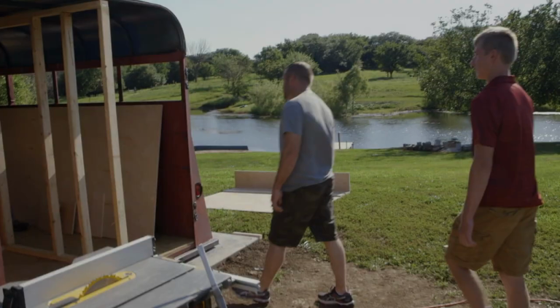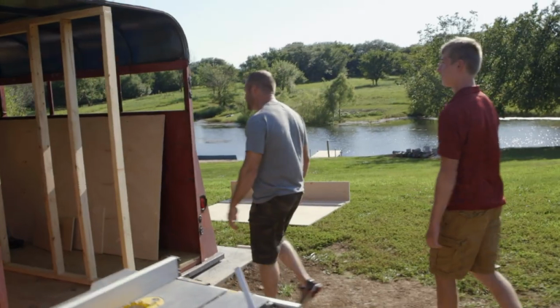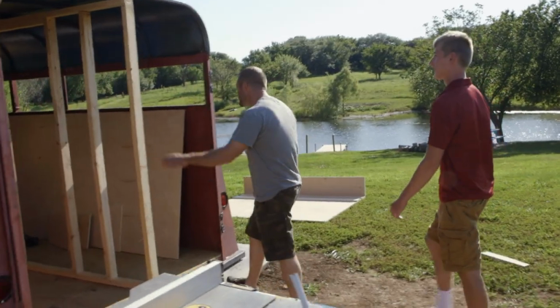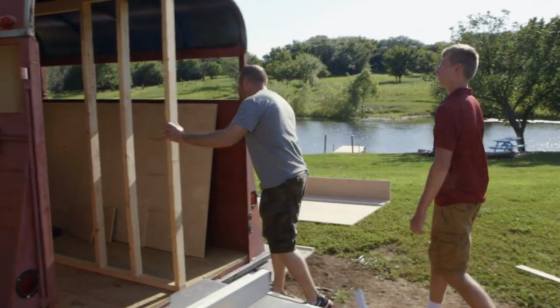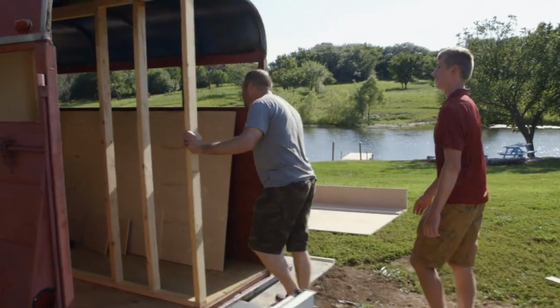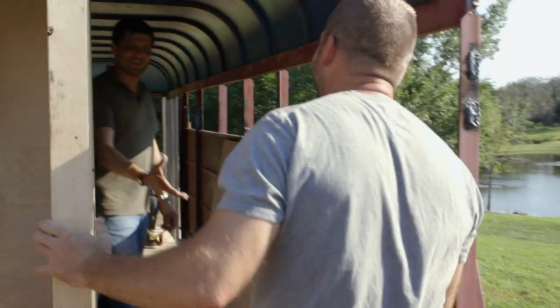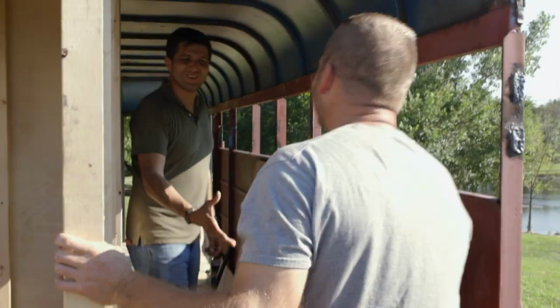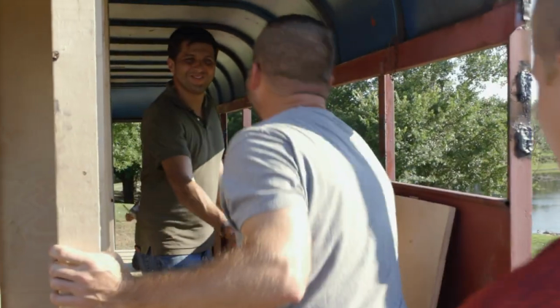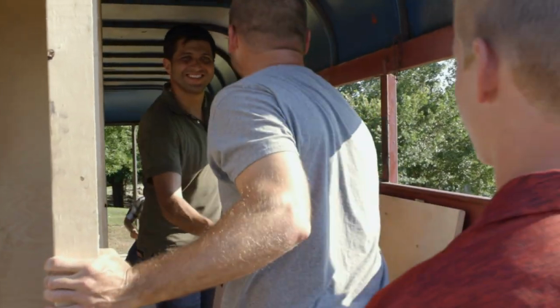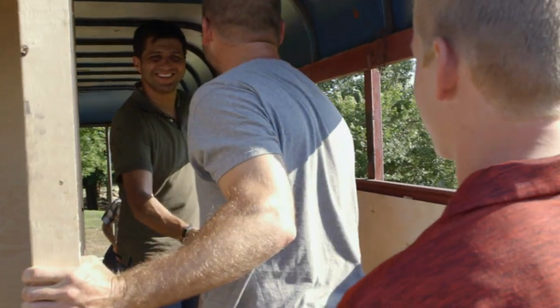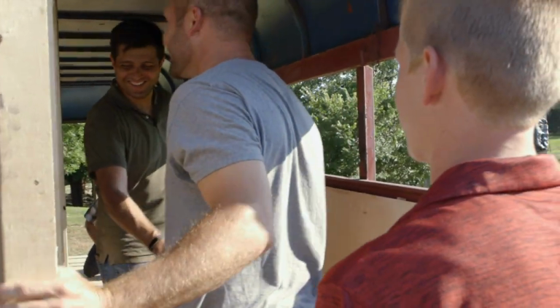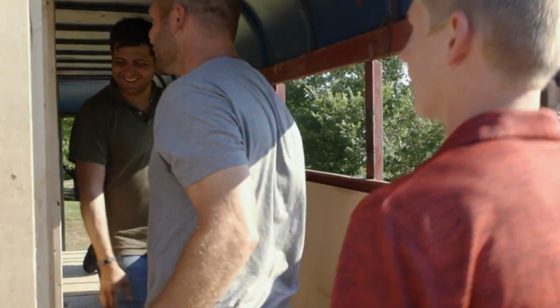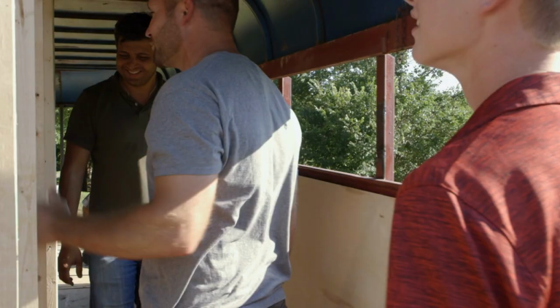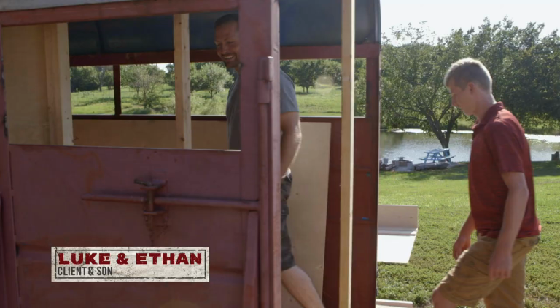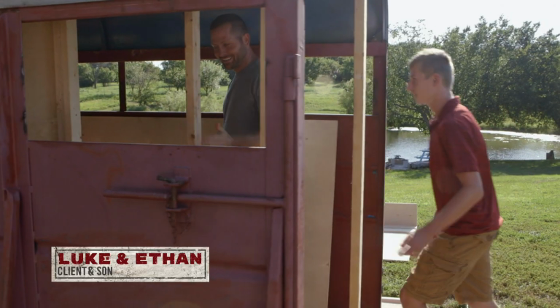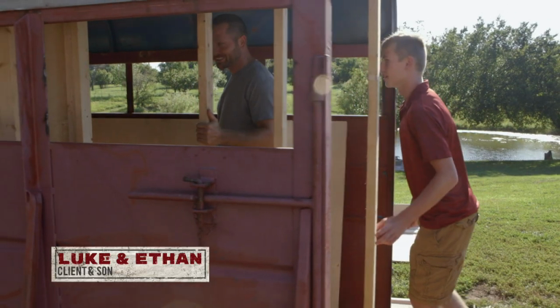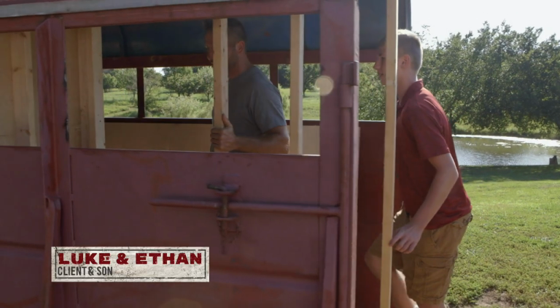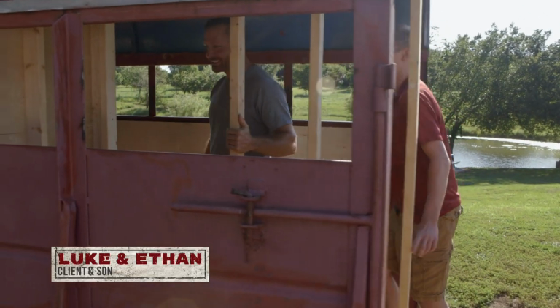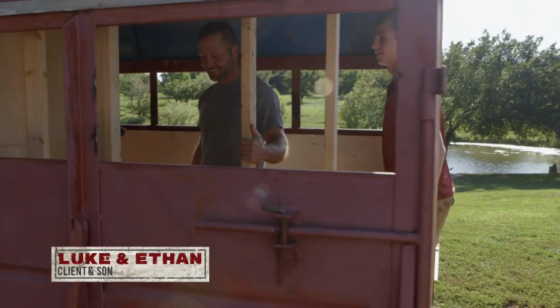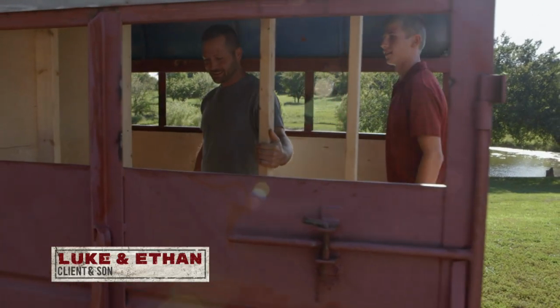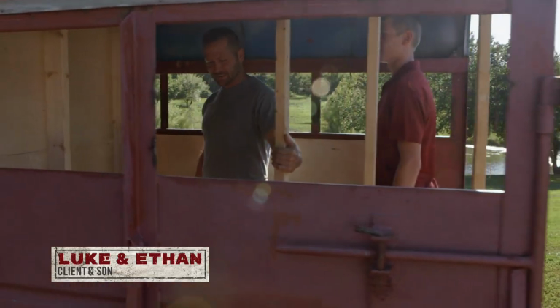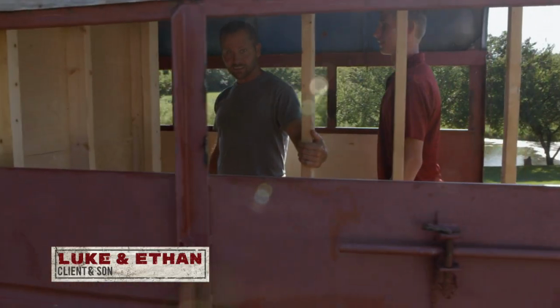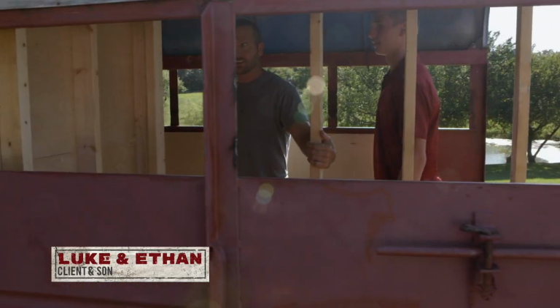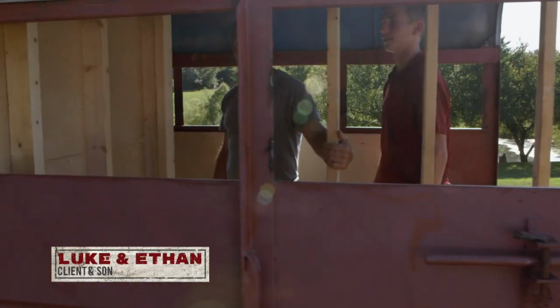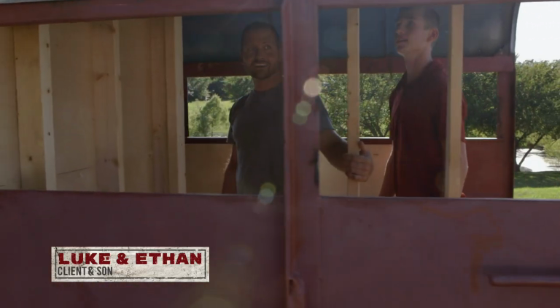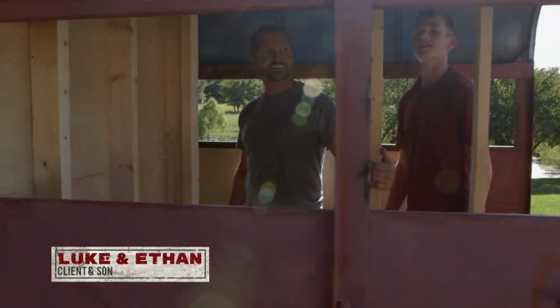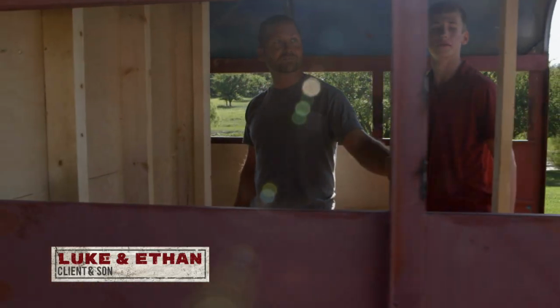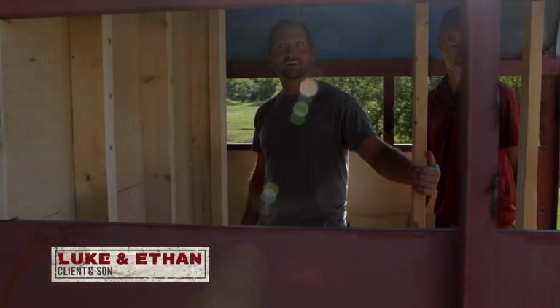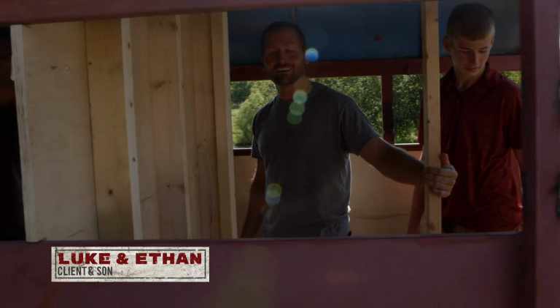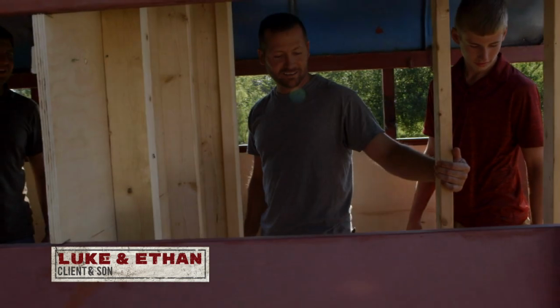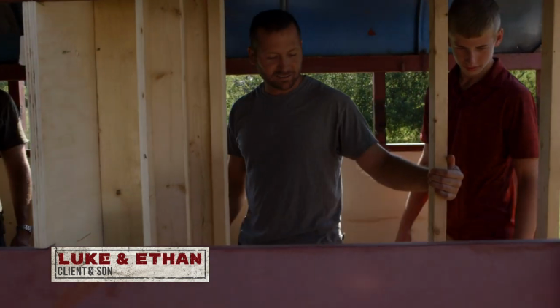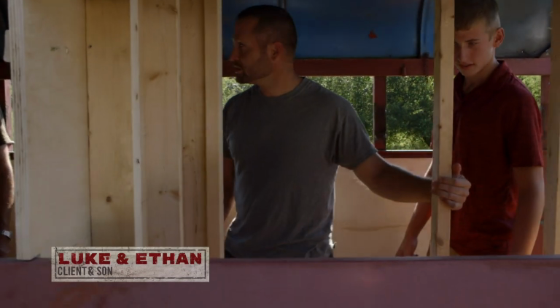Anybody home? It is starting to turn into a home. Yeah, it is. How you doing, Tamor? Good. You're just walking past your bathroom right there. All right, awesome. We got that framed in. That's going to be big.